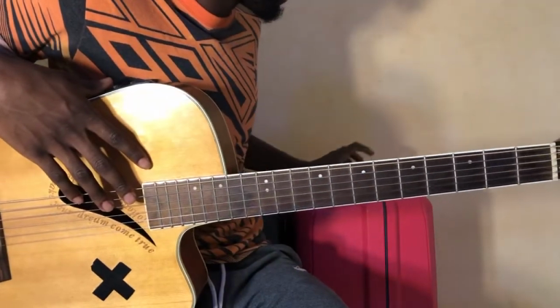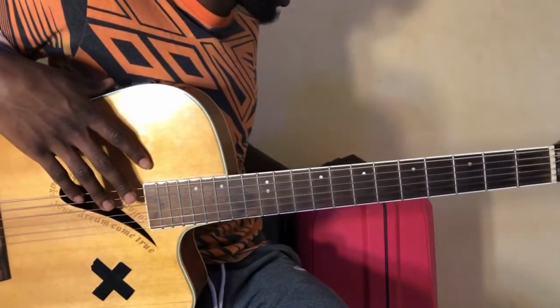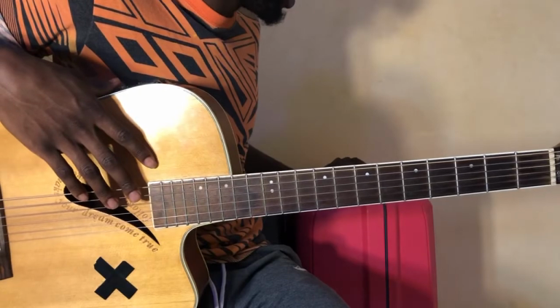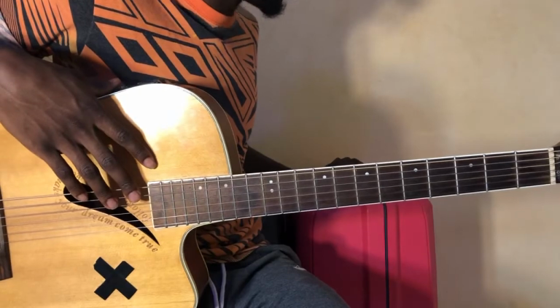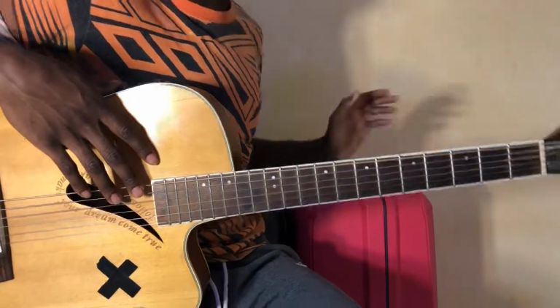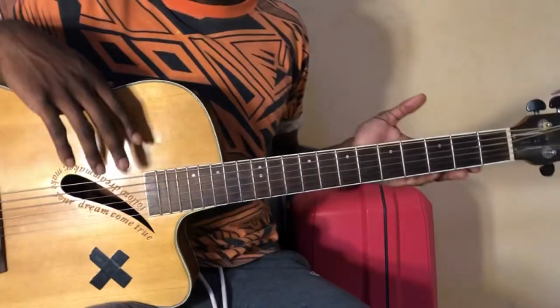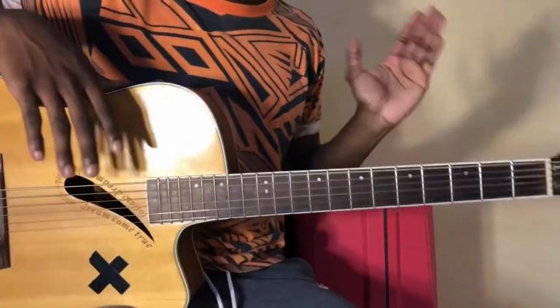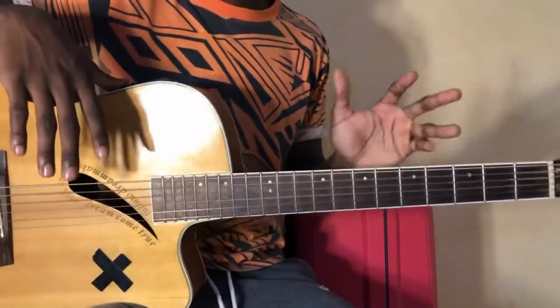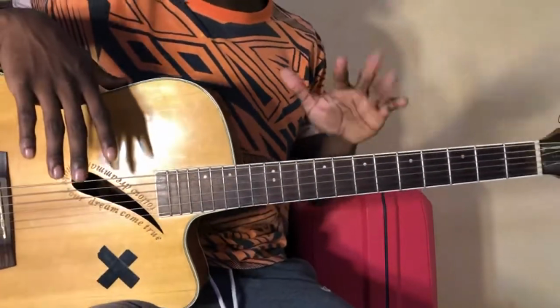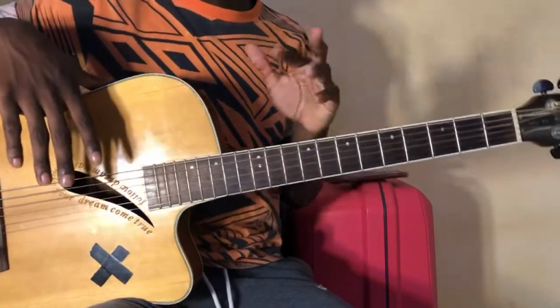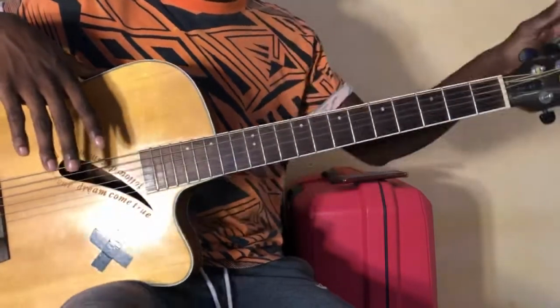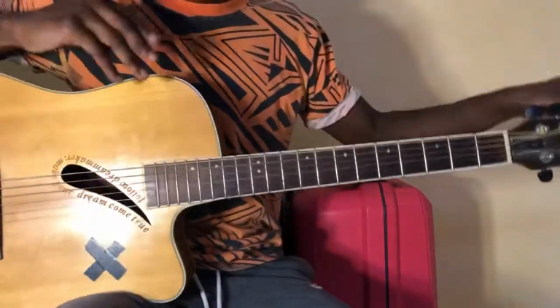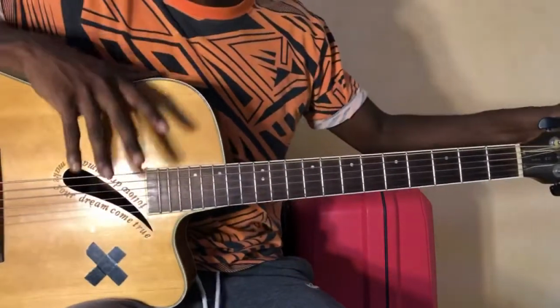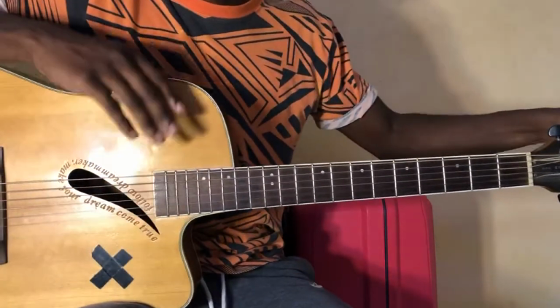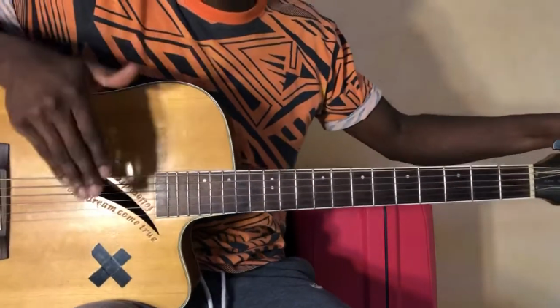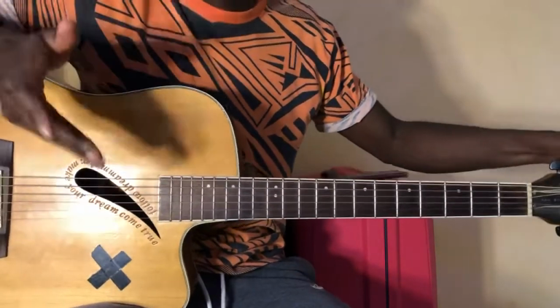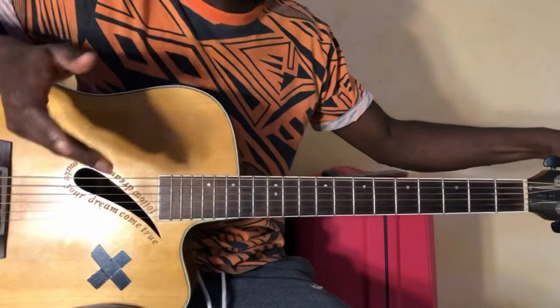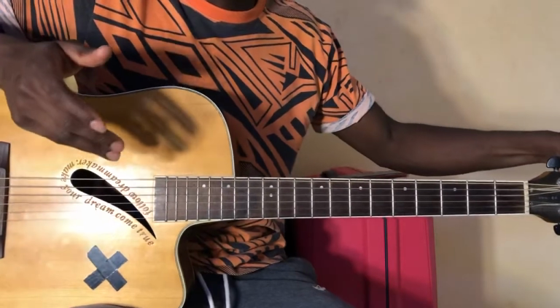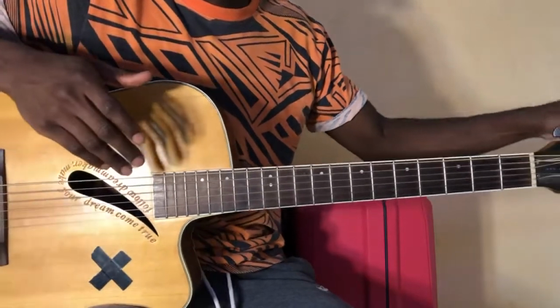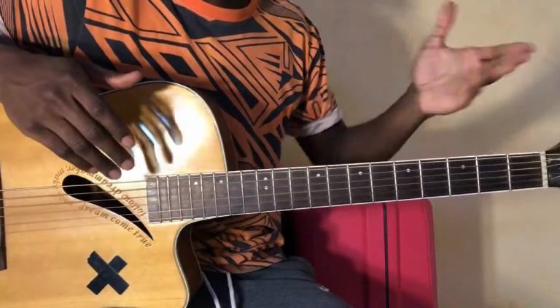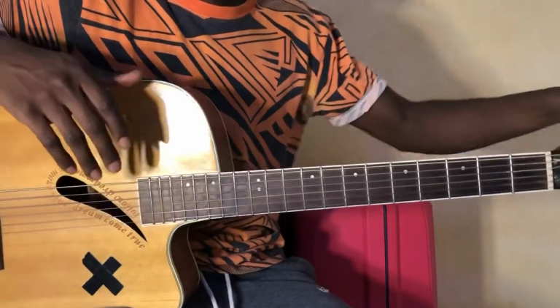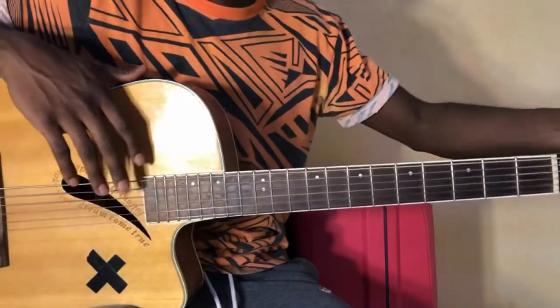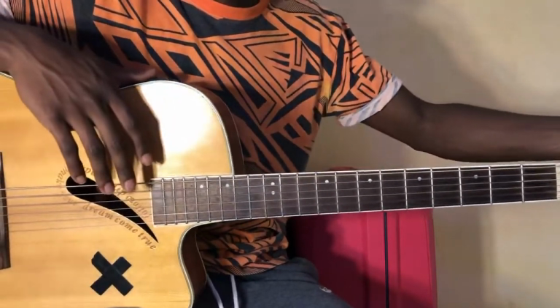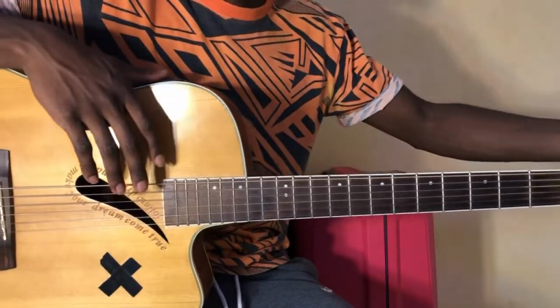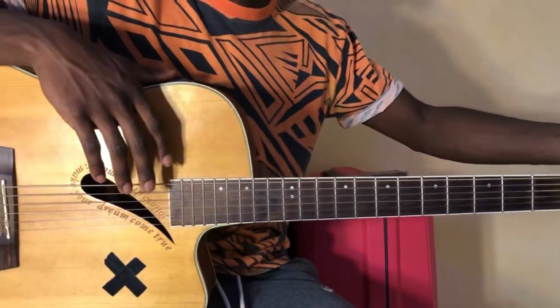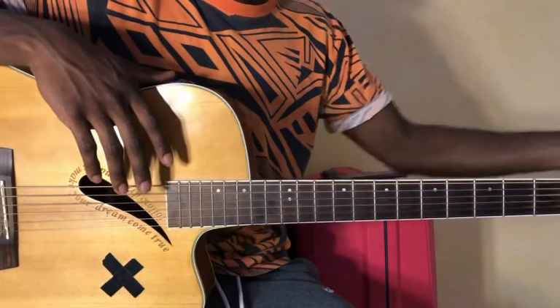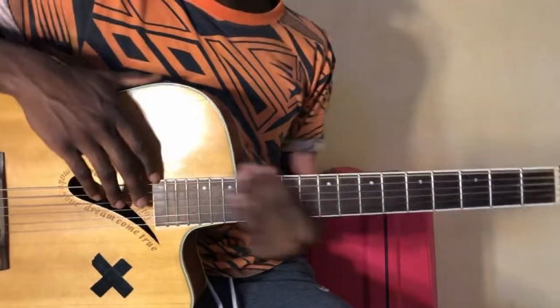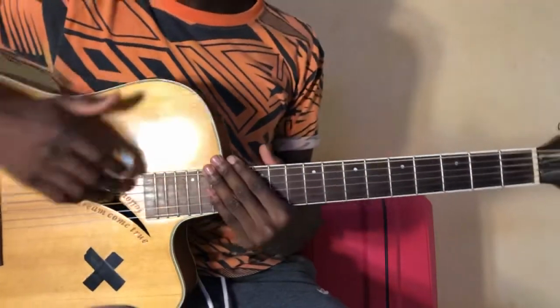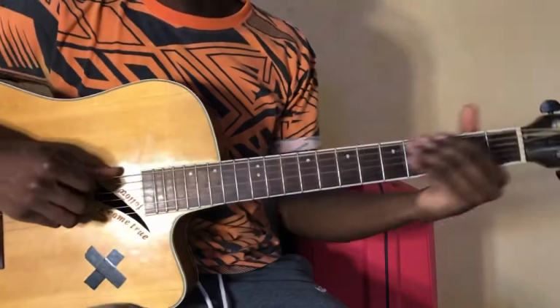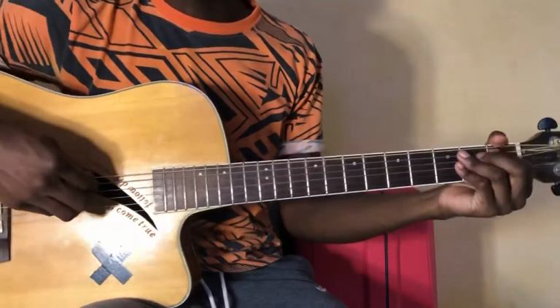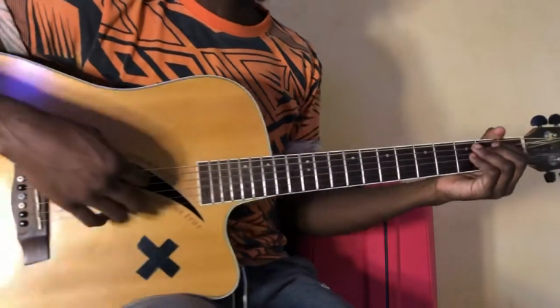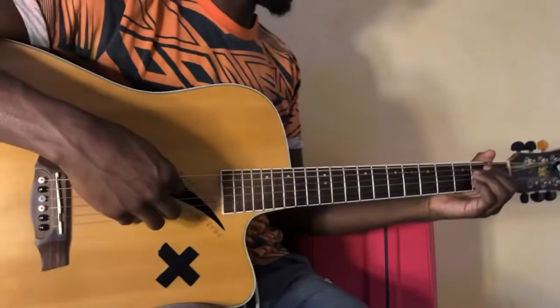Alright, it's a pretty complex song in the sense that it has different progressions for each part, but the chords are still the same. So just make sure your guitar is in standard tuning and yeah, let's get right into it.